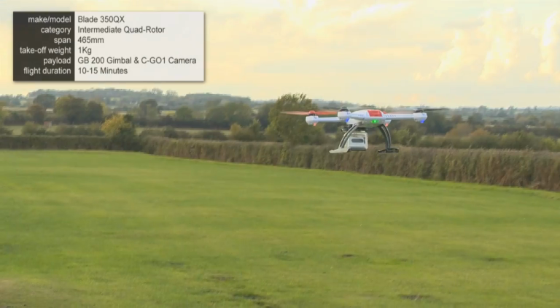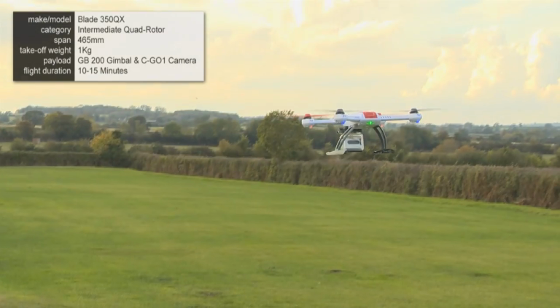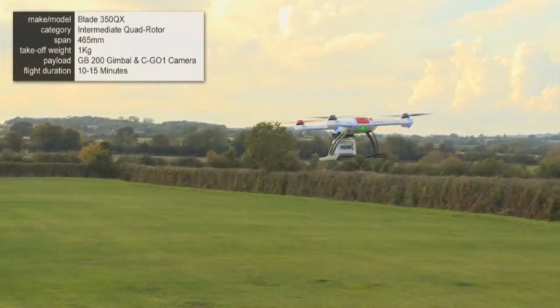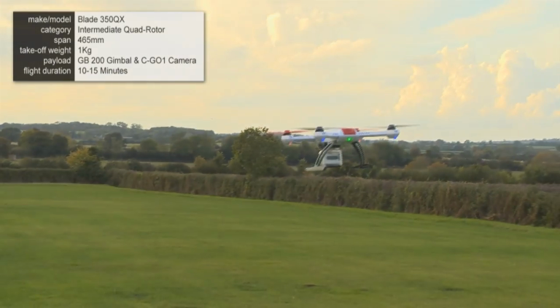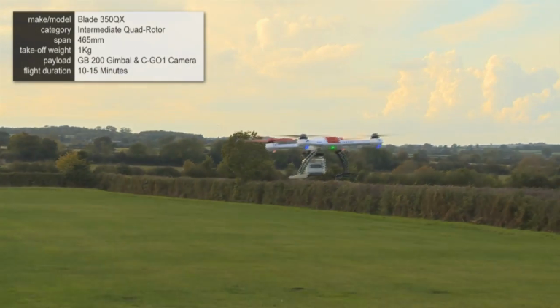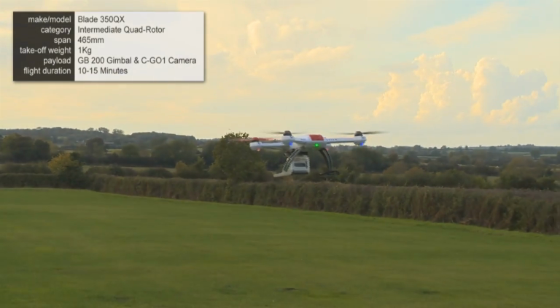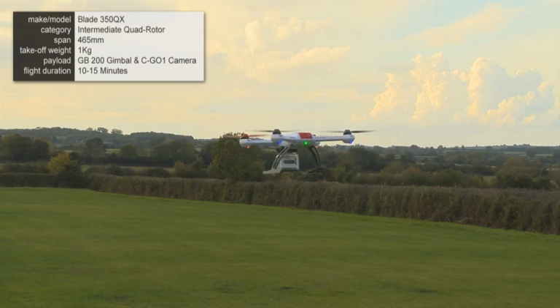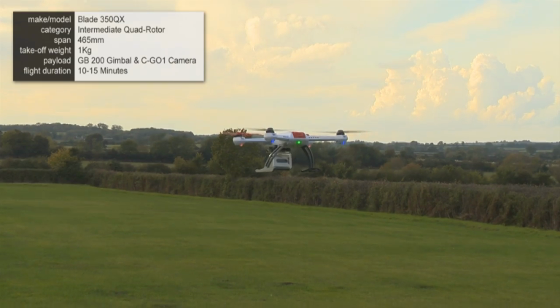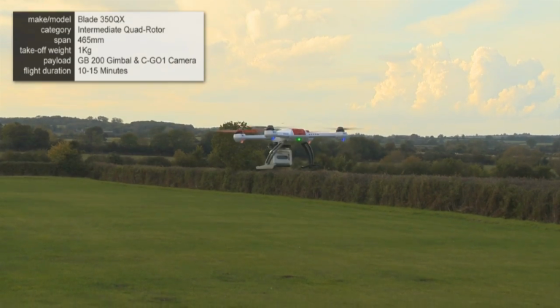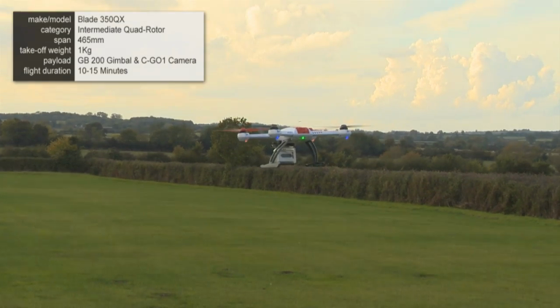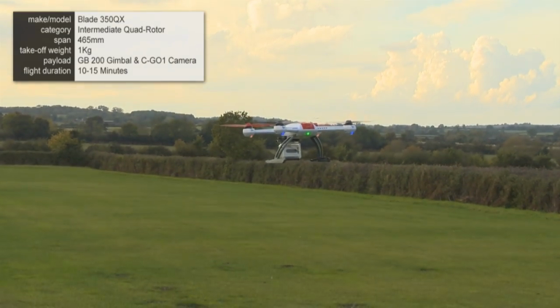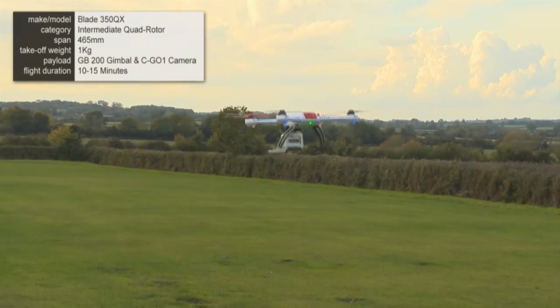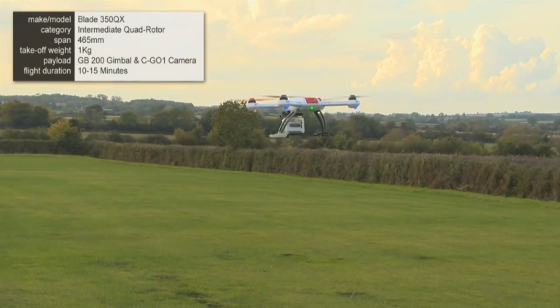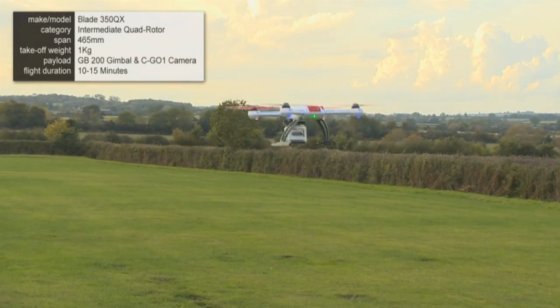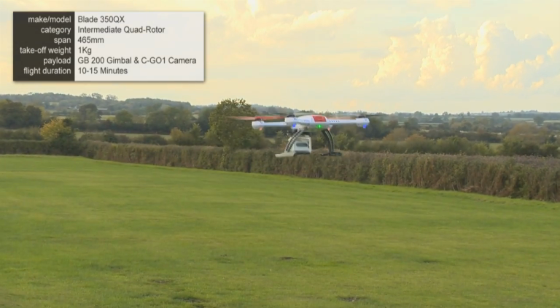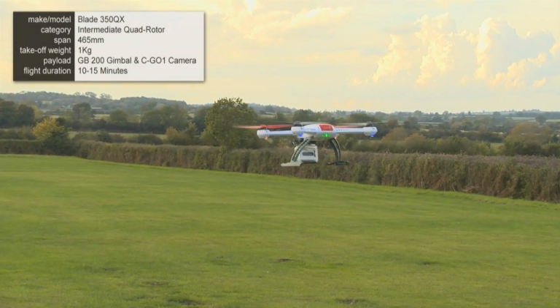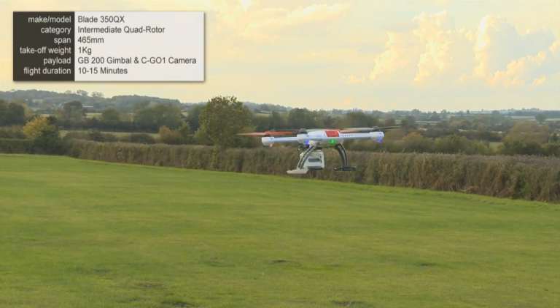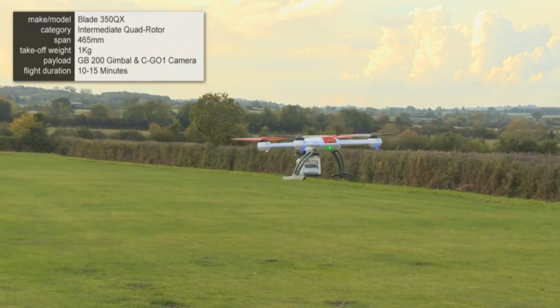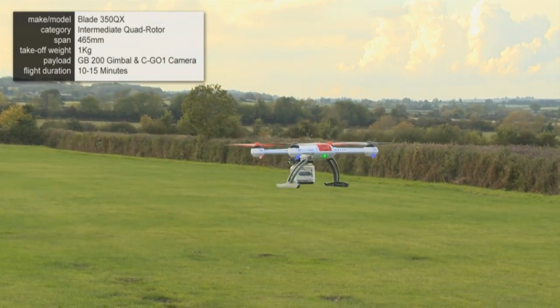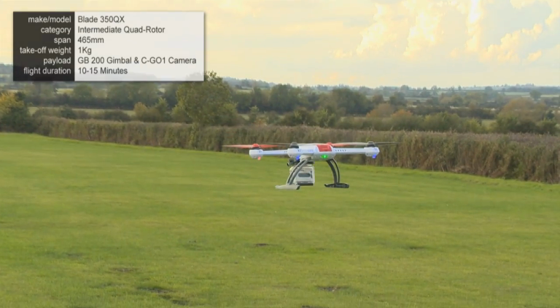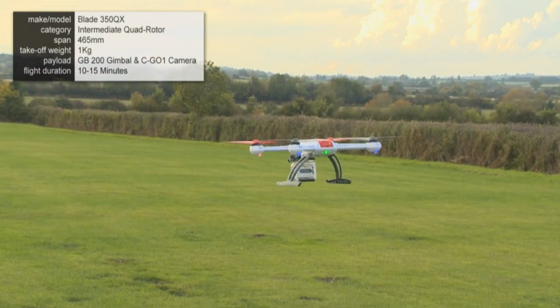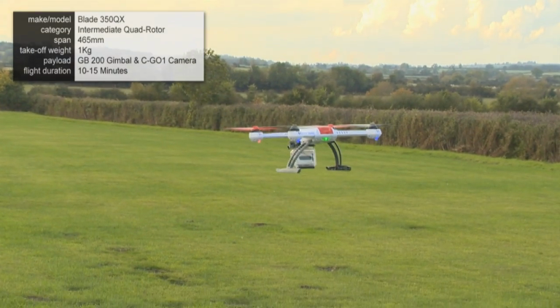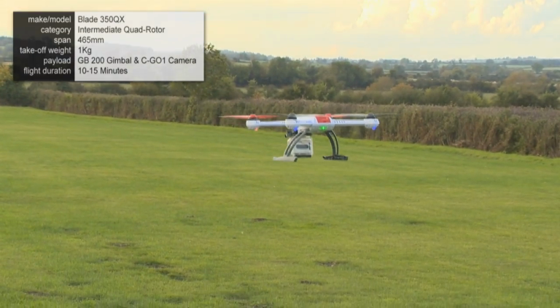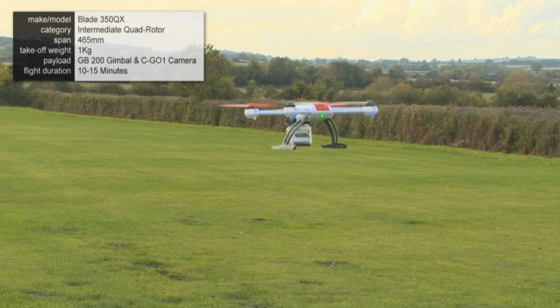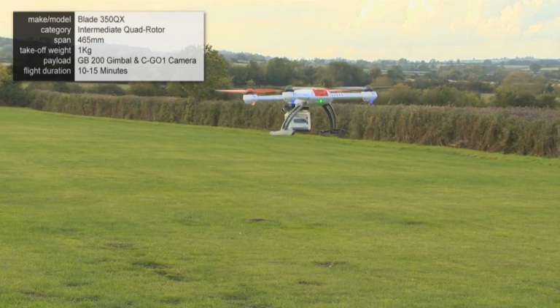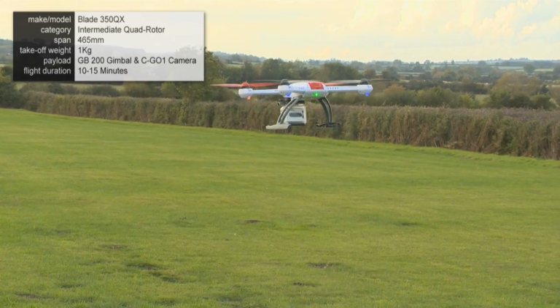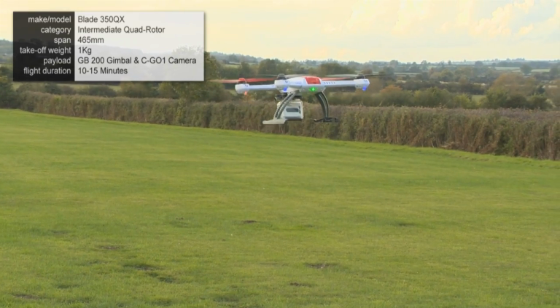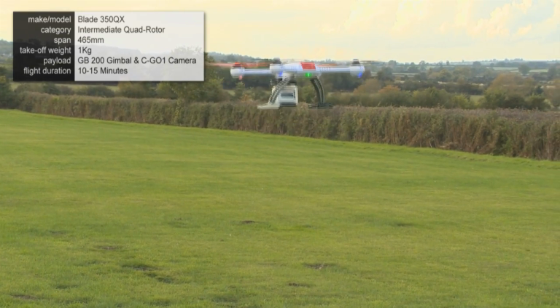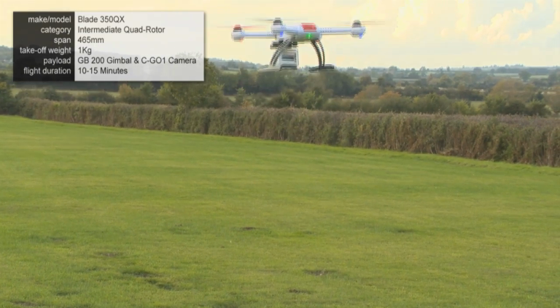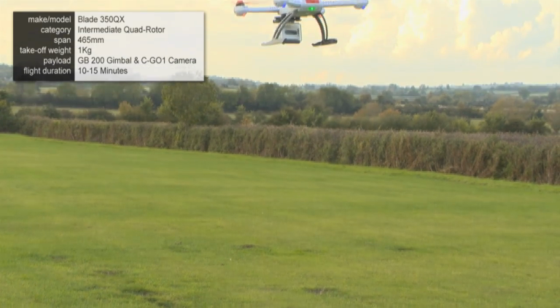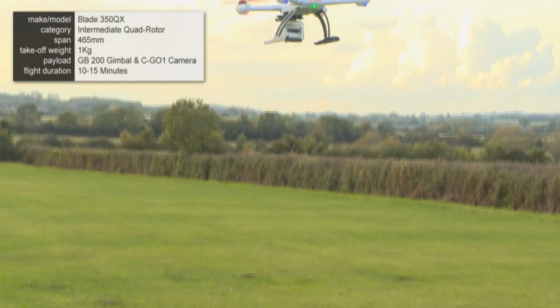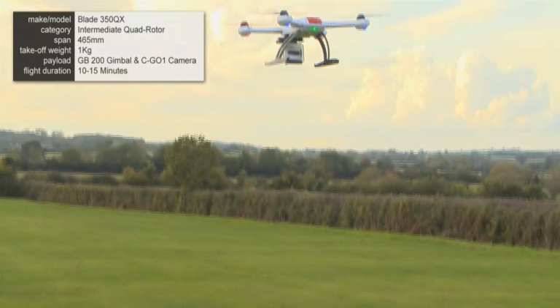This is the Blade 350QX. This has GPS stabilisation. As you can see from the green light on the back, this means that it's in GPS mode.